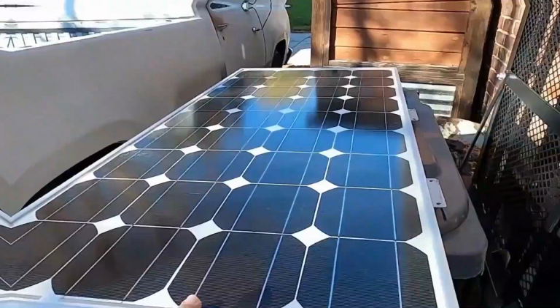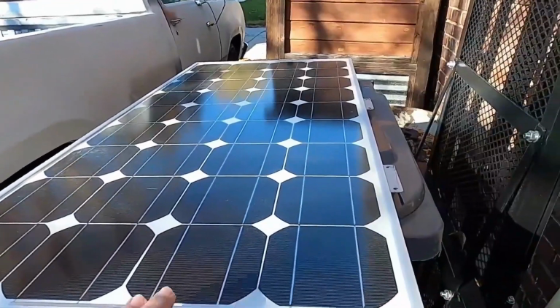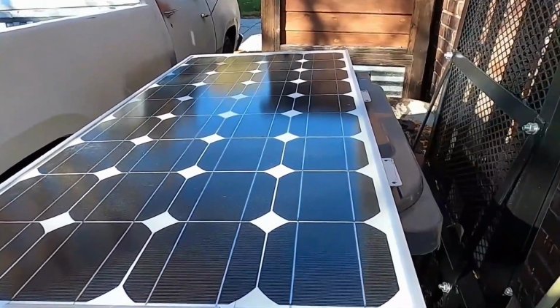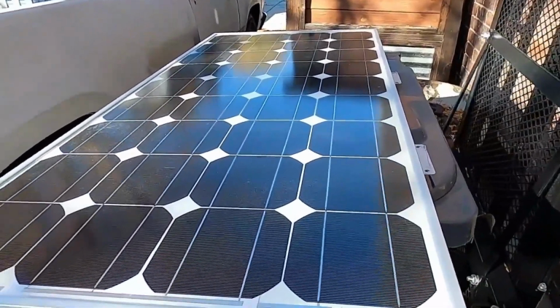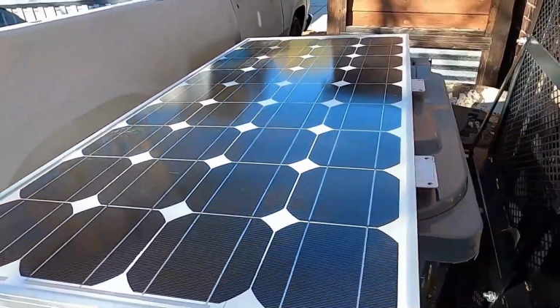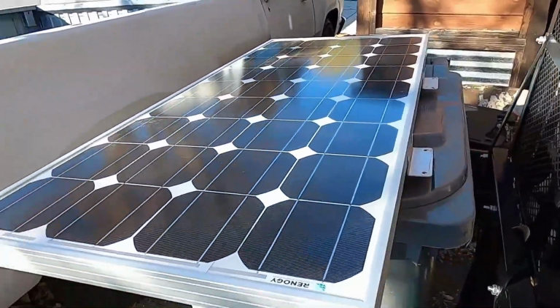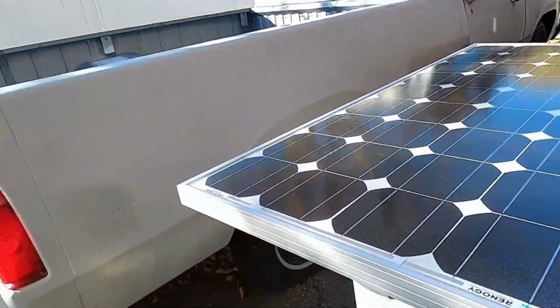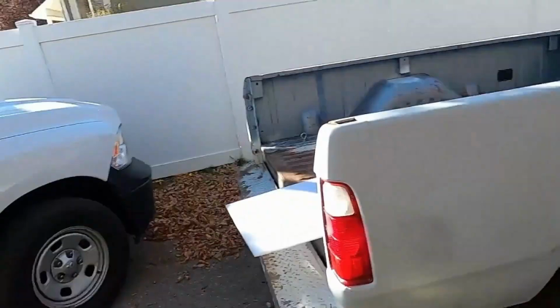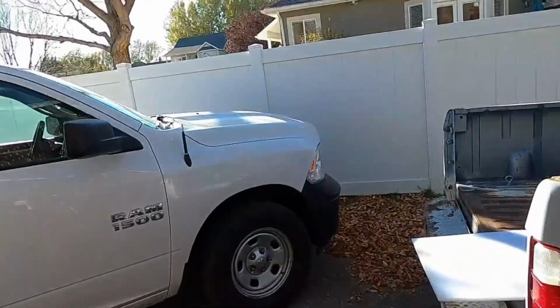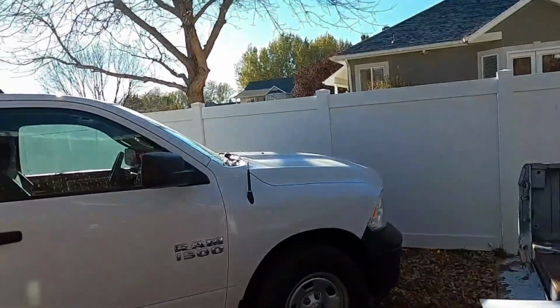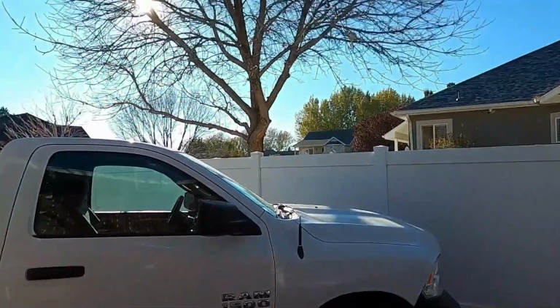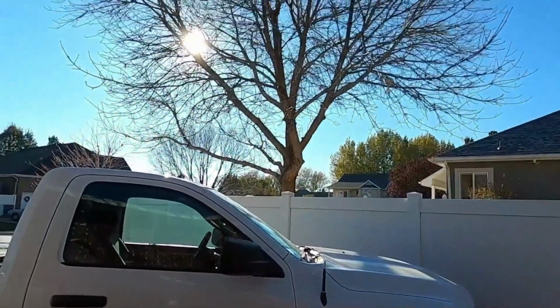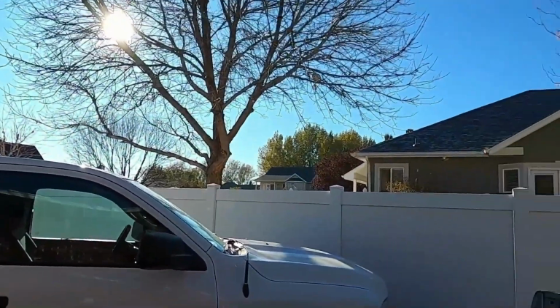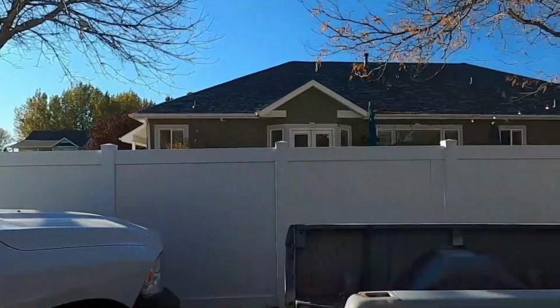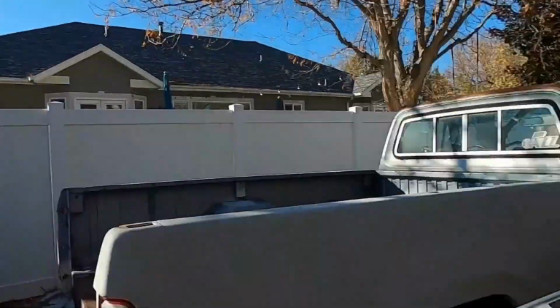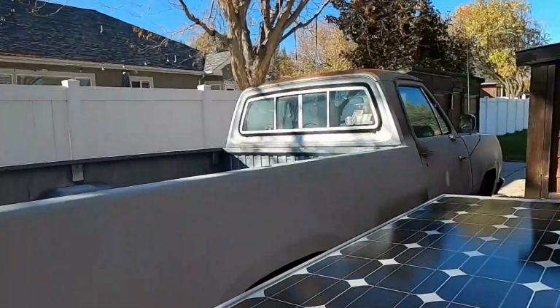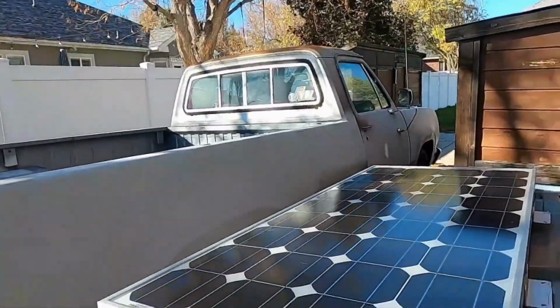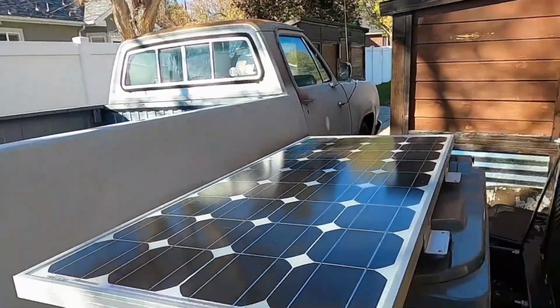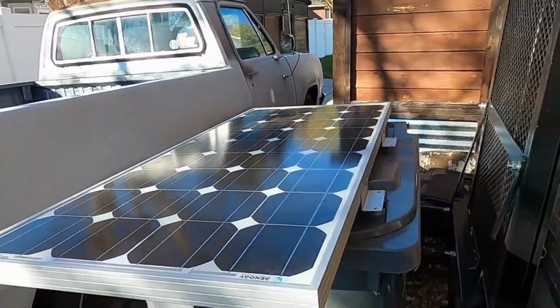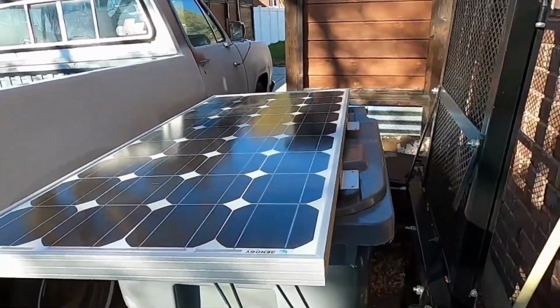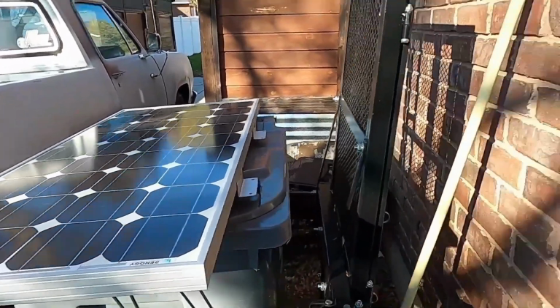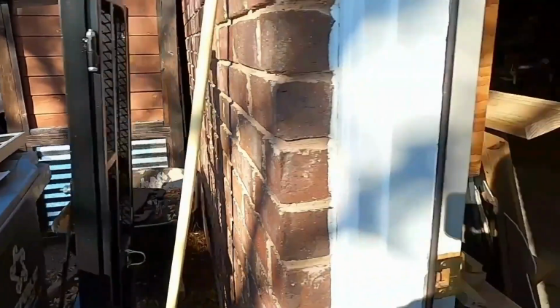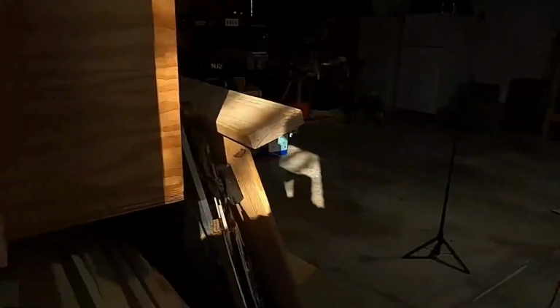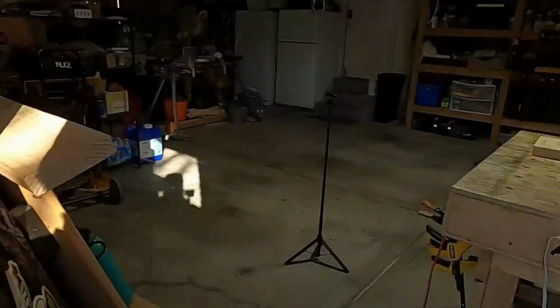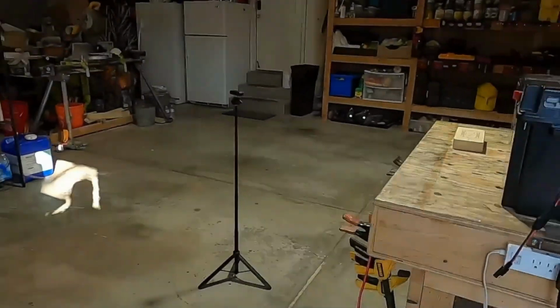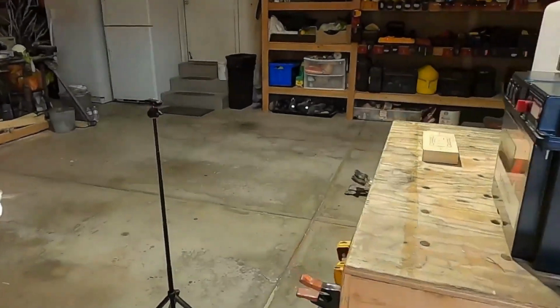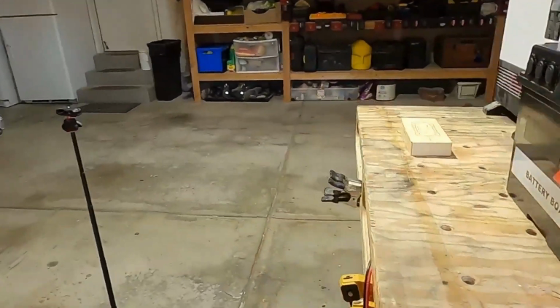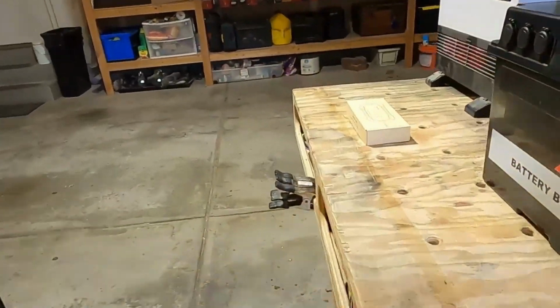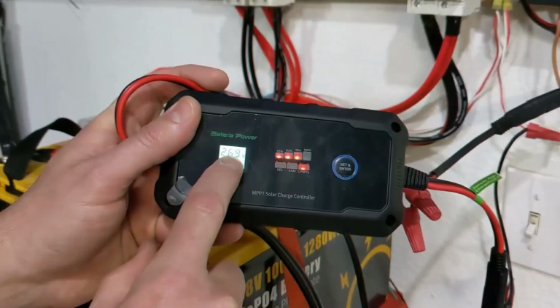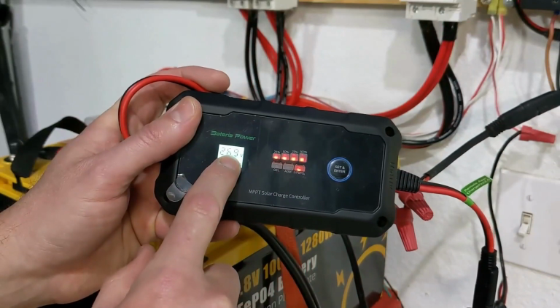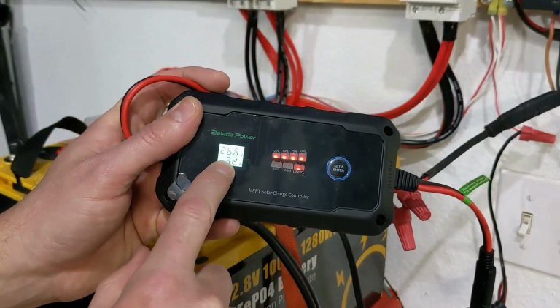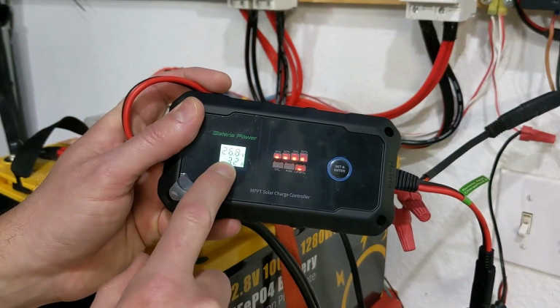So whether you're optimizing your solar energy for a camping trip, a remote off-grid cabin, or just looking to upgrade your home system, the Bateria Power 20A MPPT Solar Charge Controller is ready to take your solar setup to new heights.